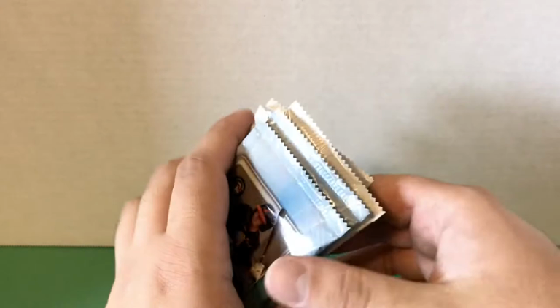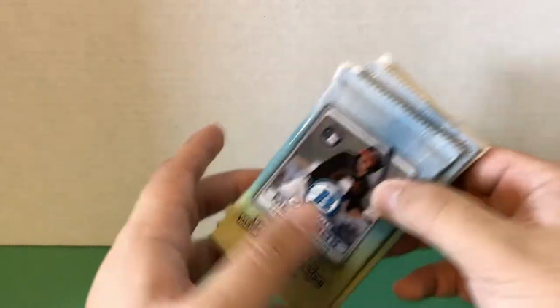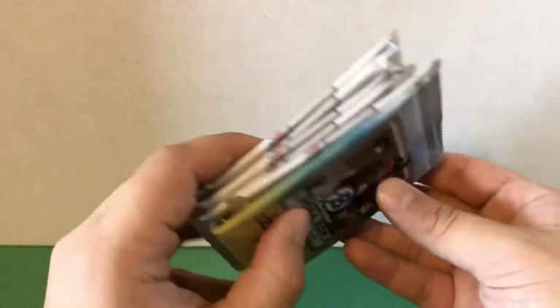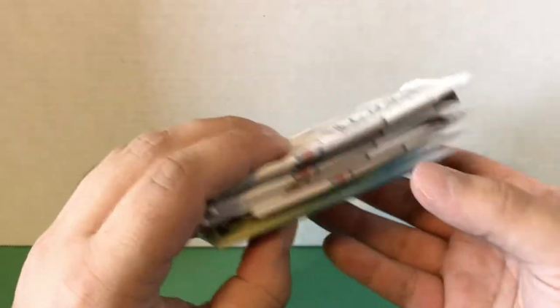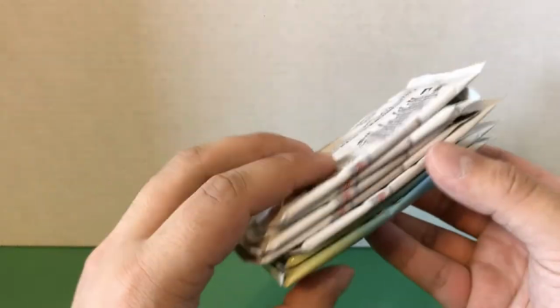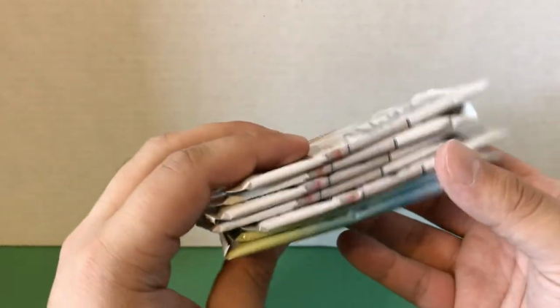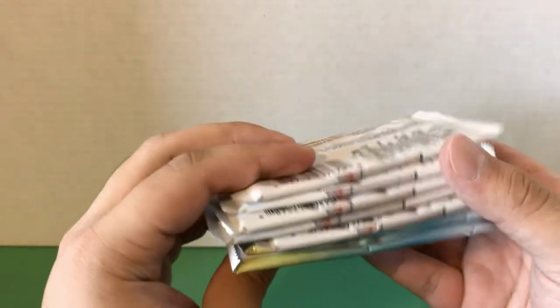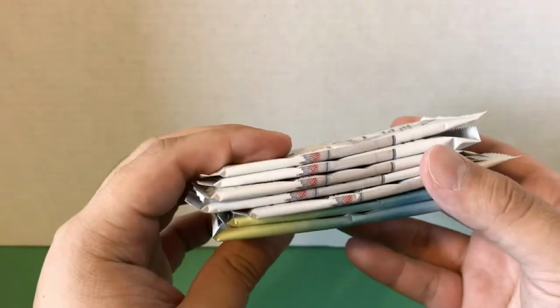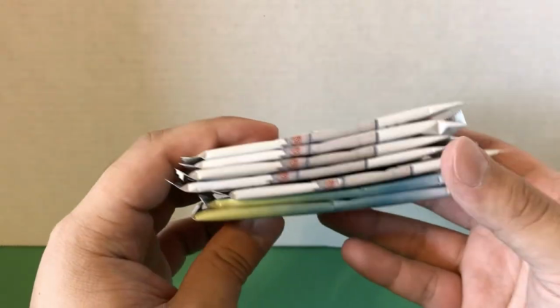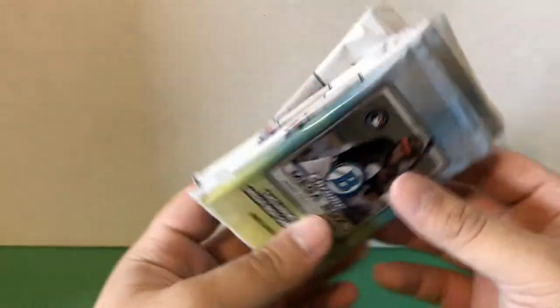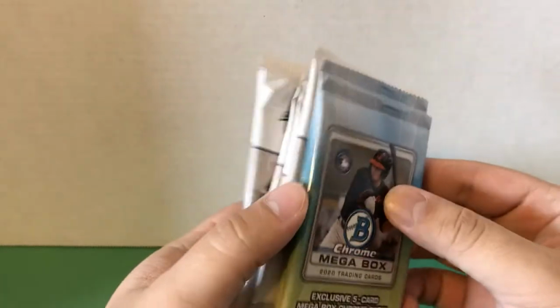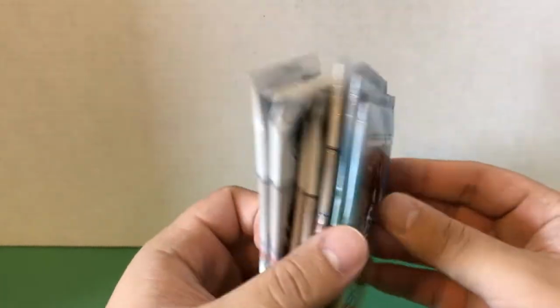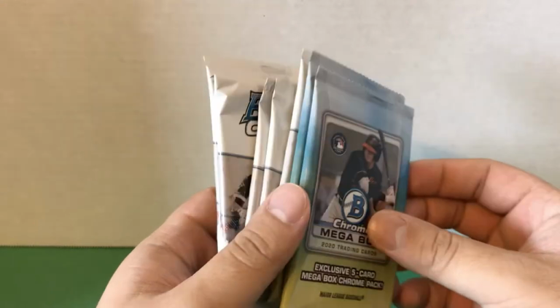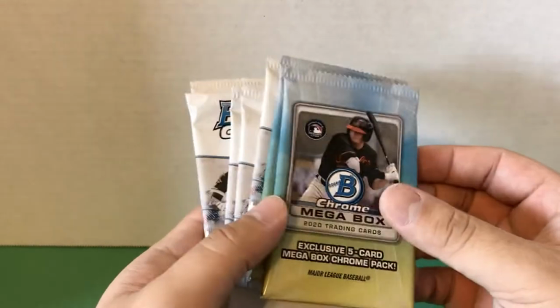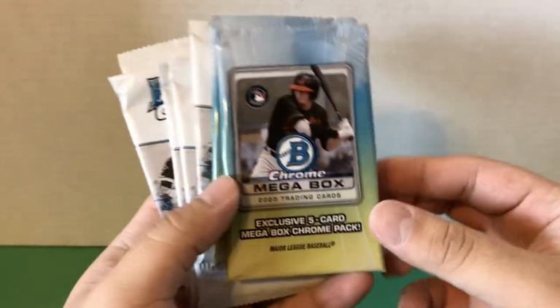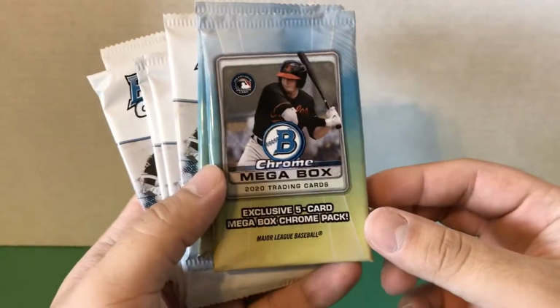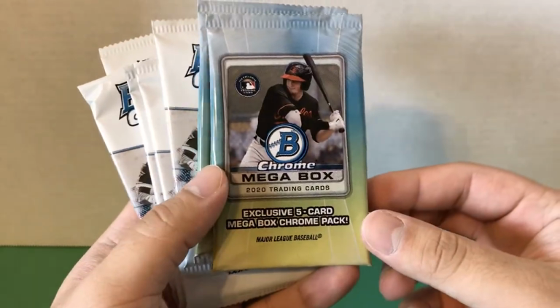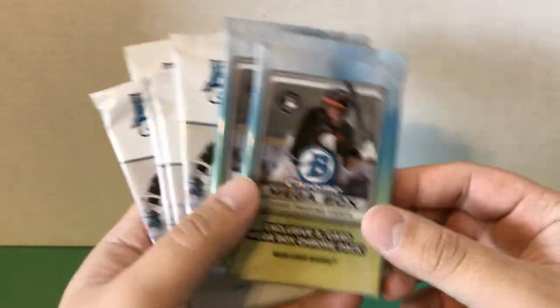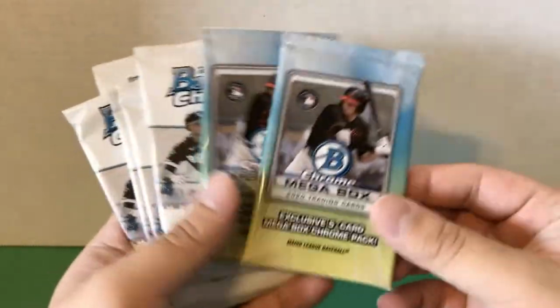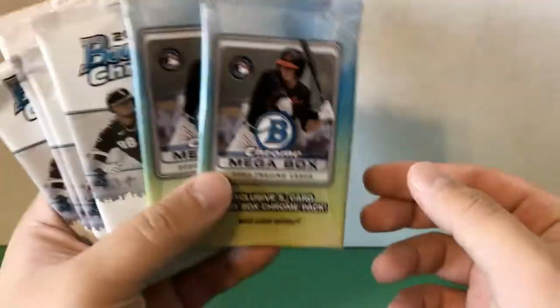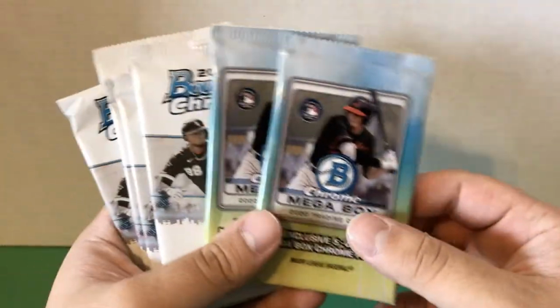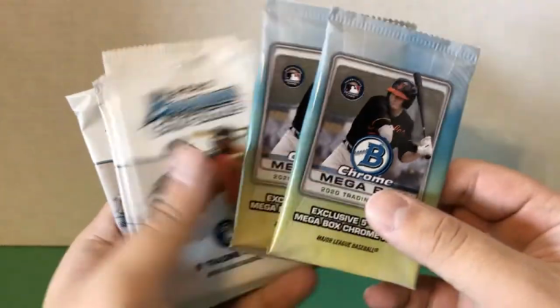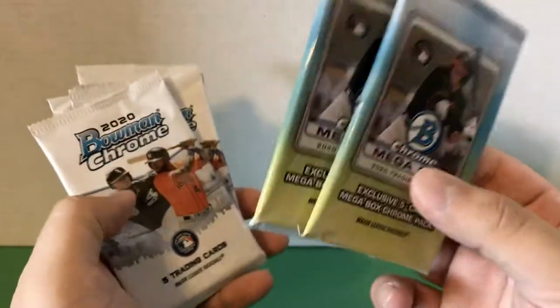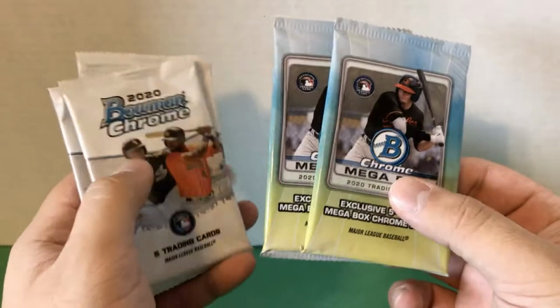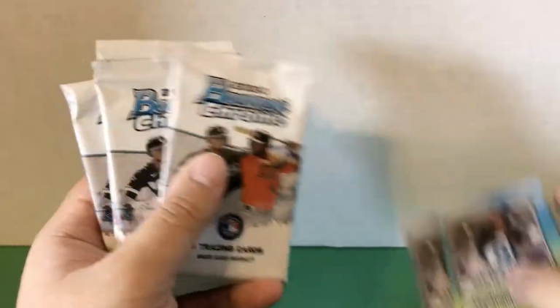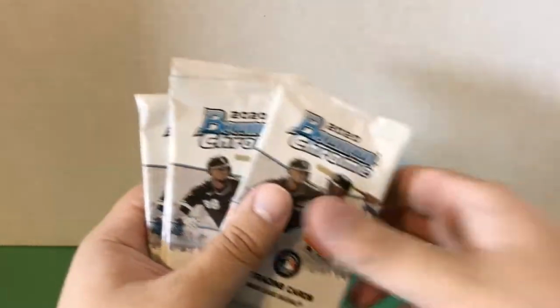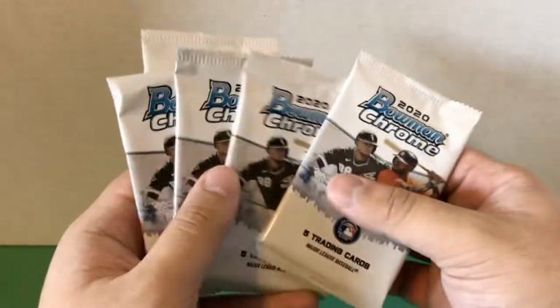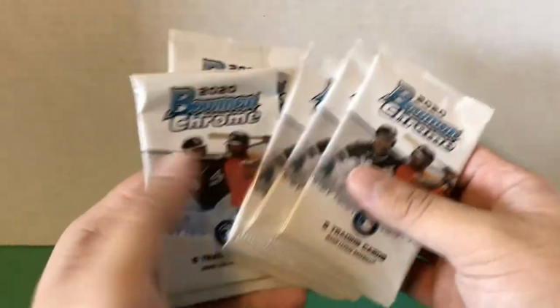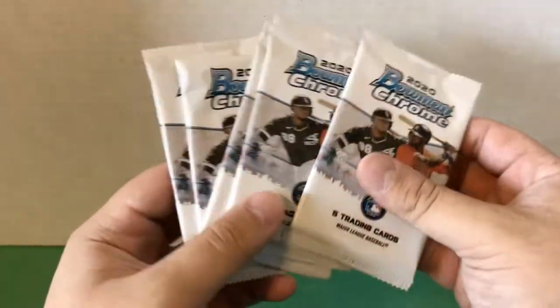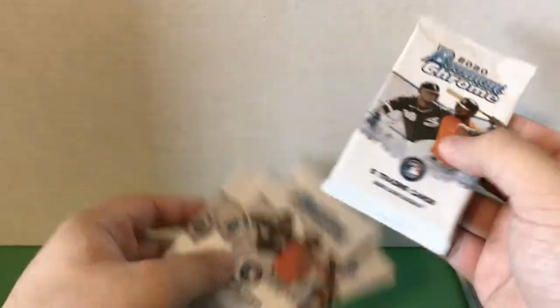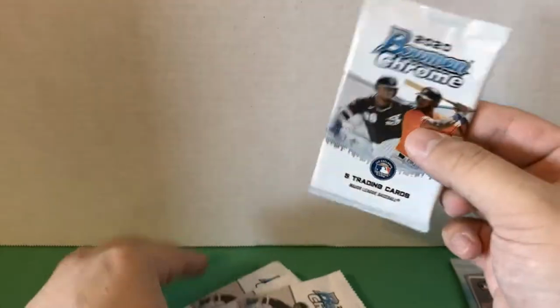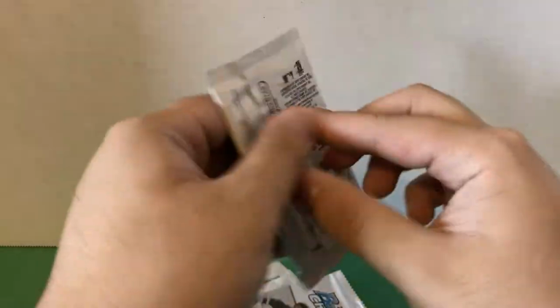Here are the two exclusive packs — I'll save those for last. And then we have five of the normal Bowman Chrome packs. Let's get into it.